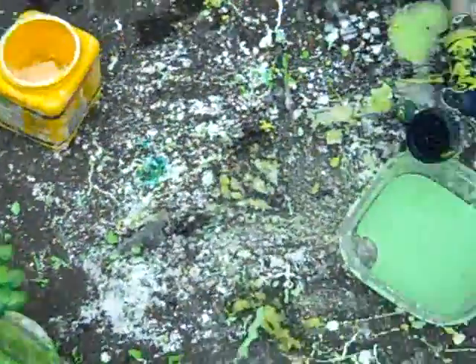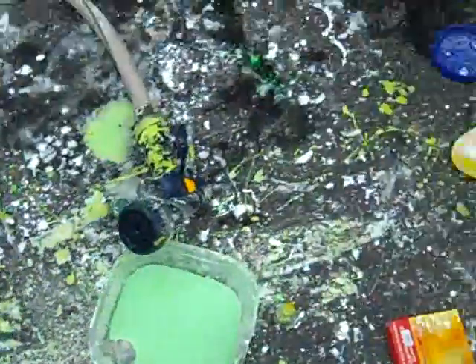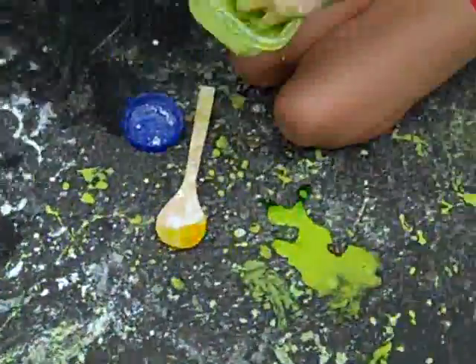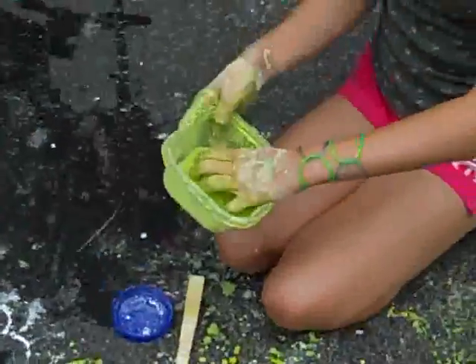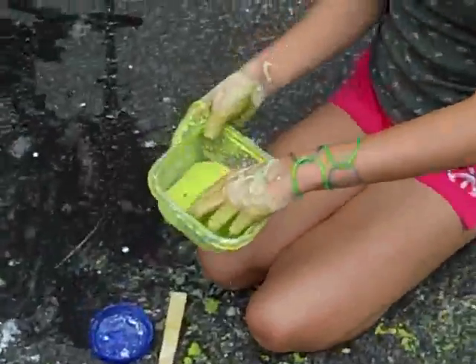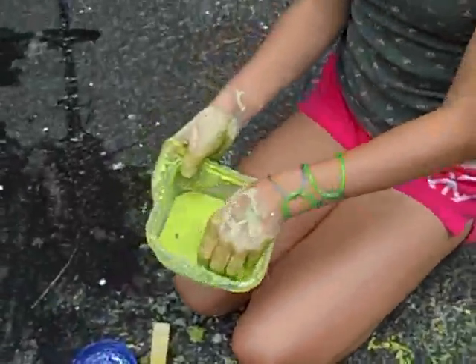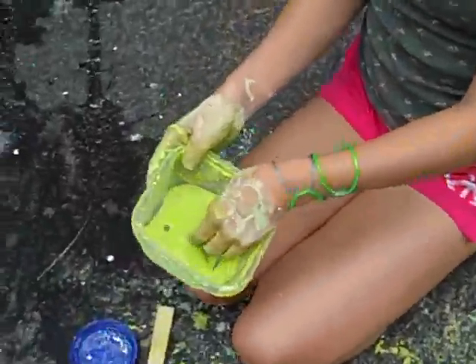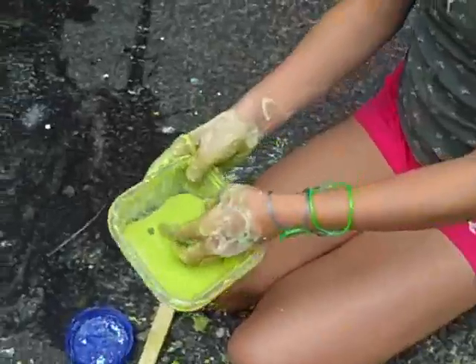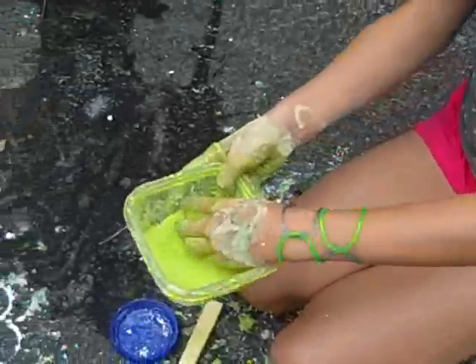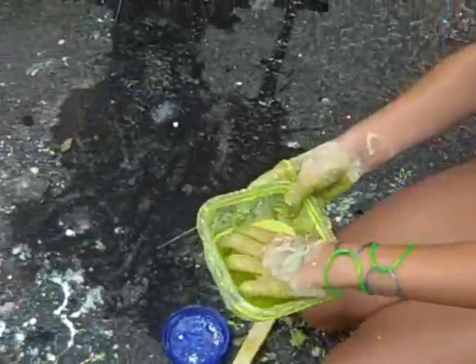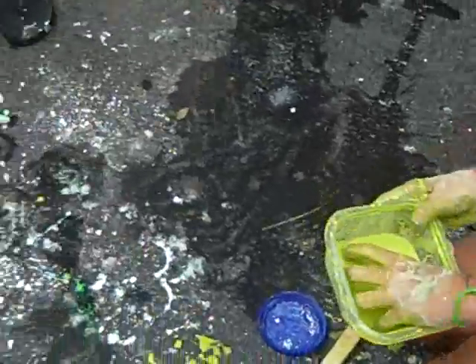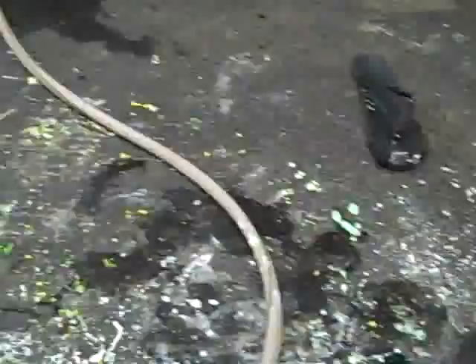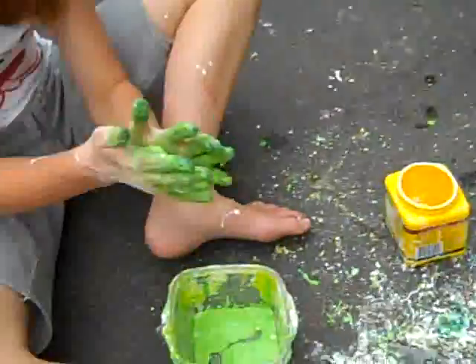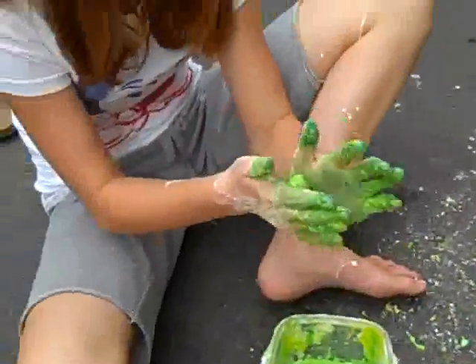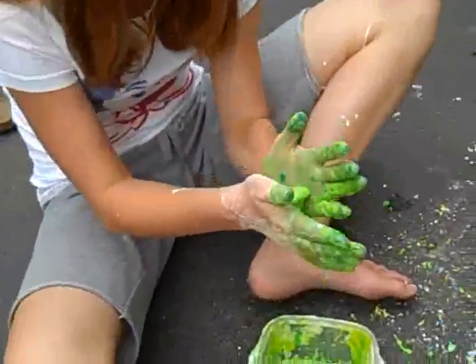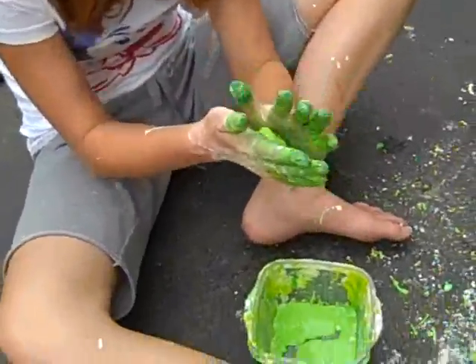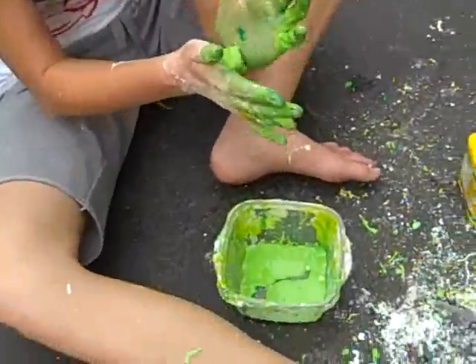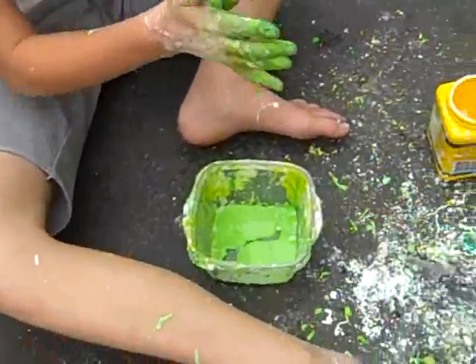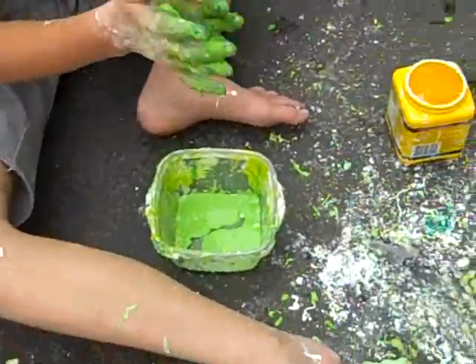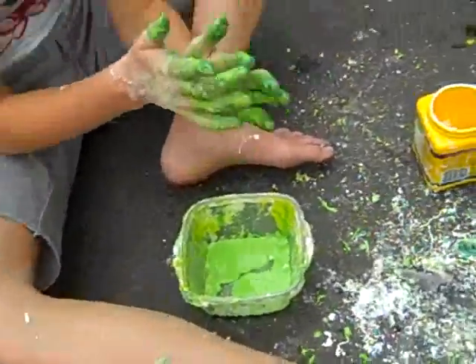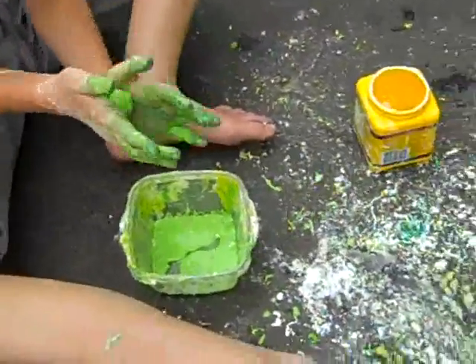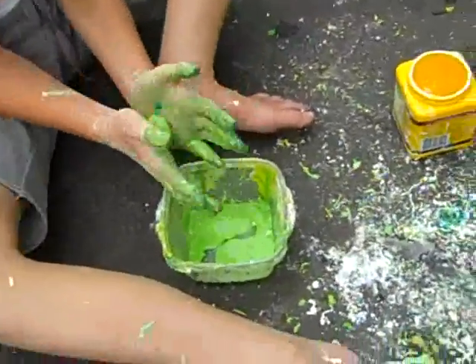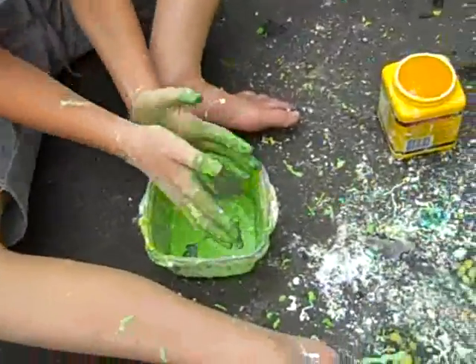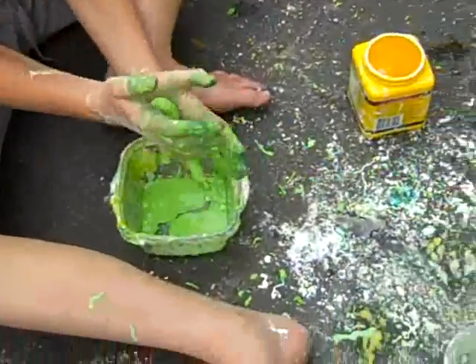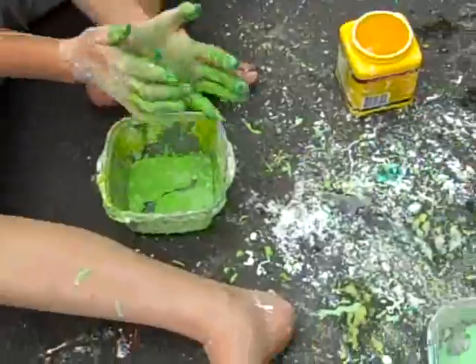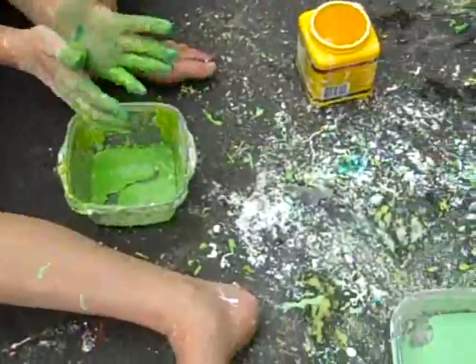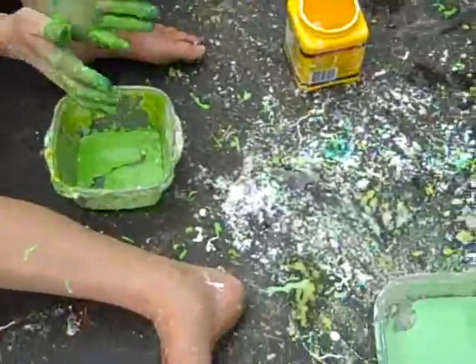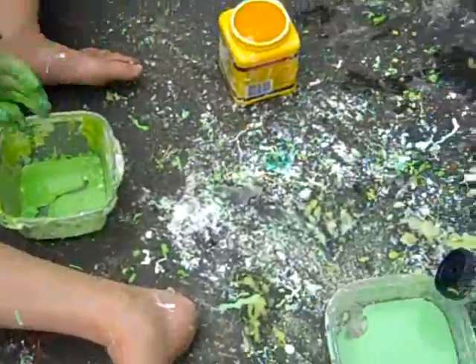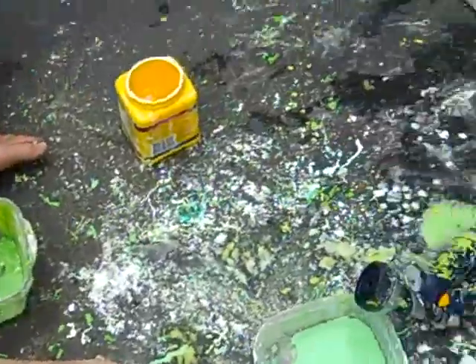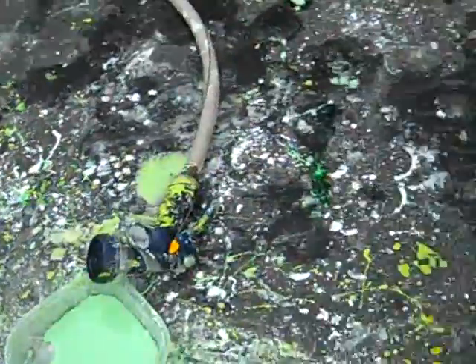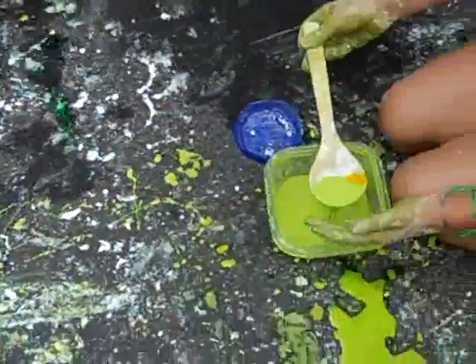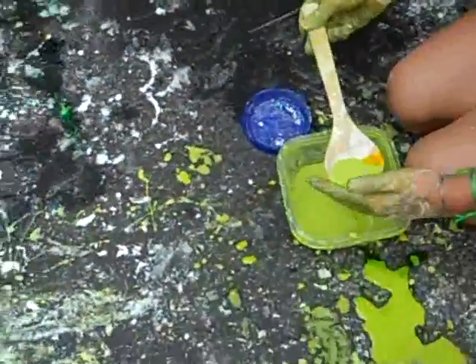So it's half solid, half liquid. So it's like a sliquid. Sliquid? What's this called? Sliquid, everybody! Sliquid! Look it up.